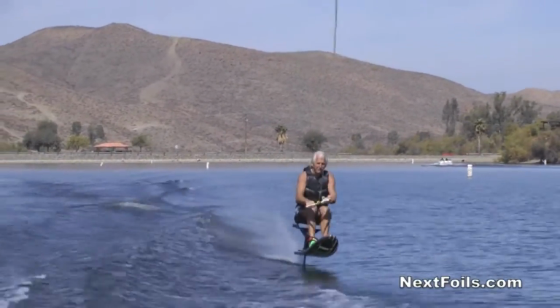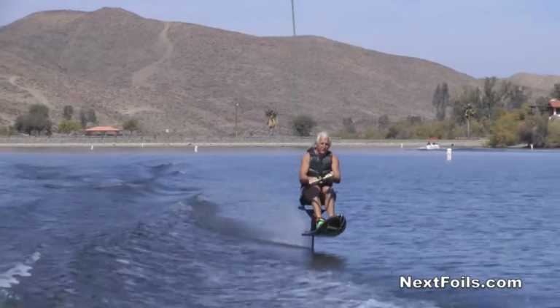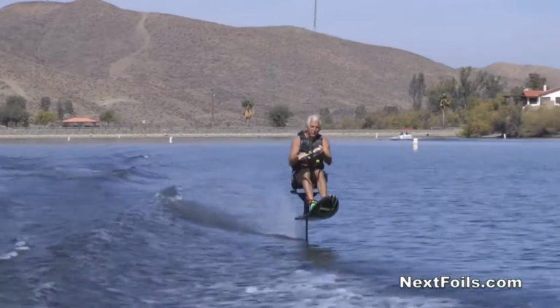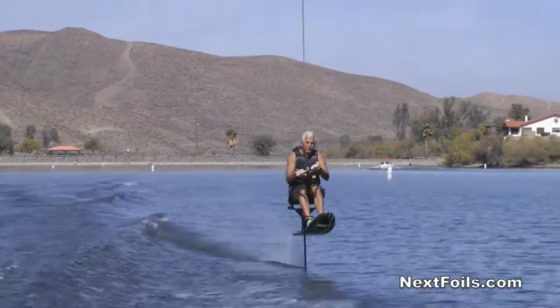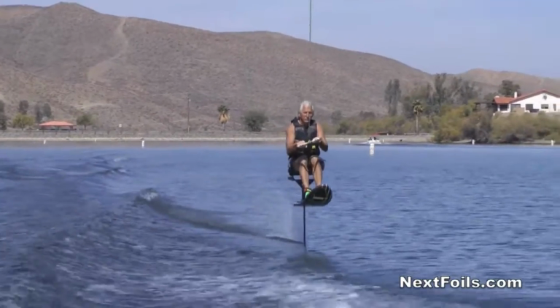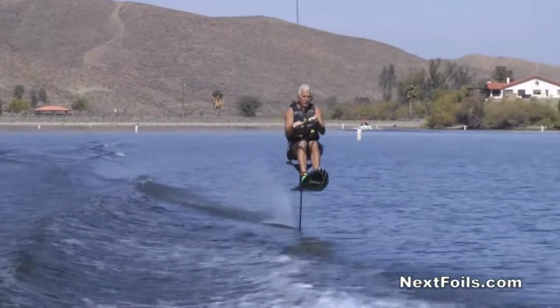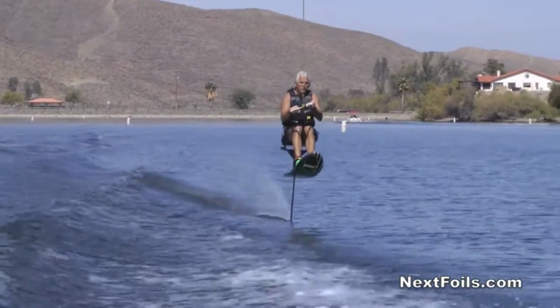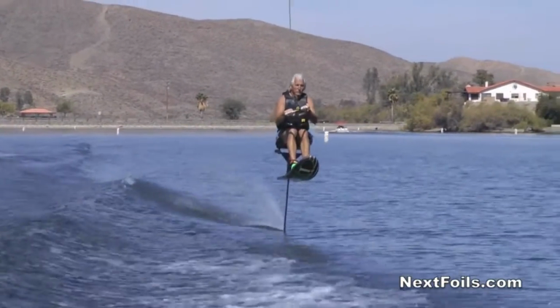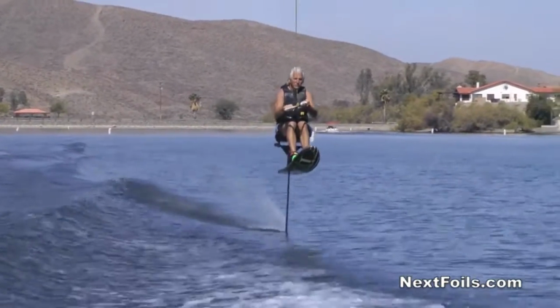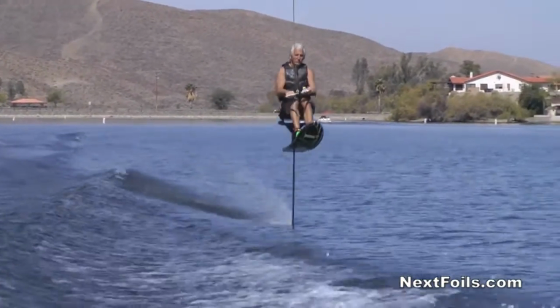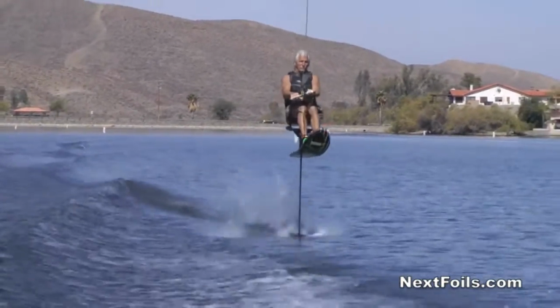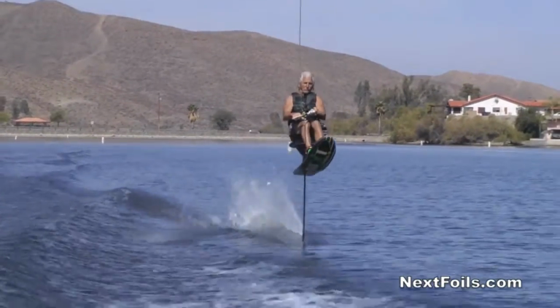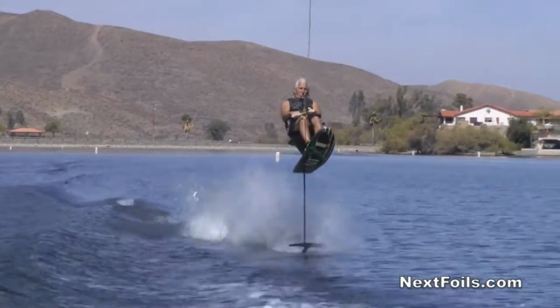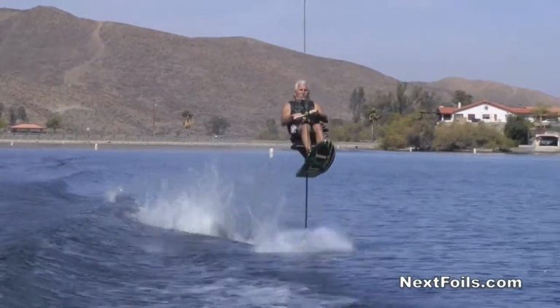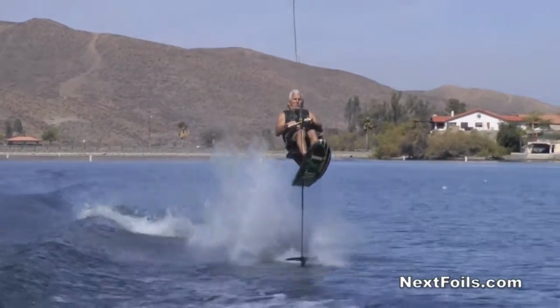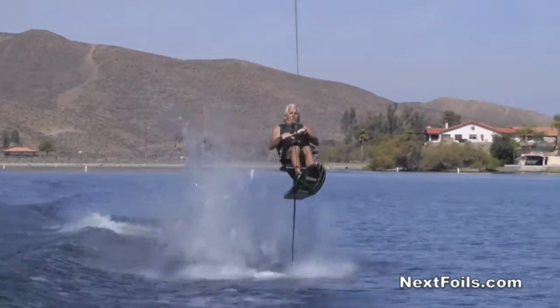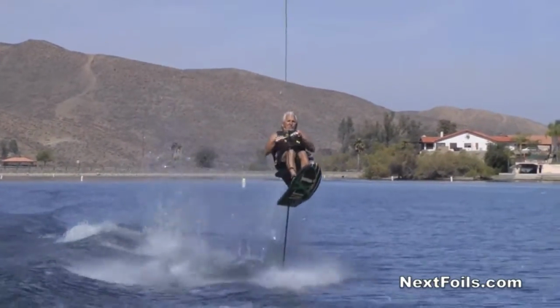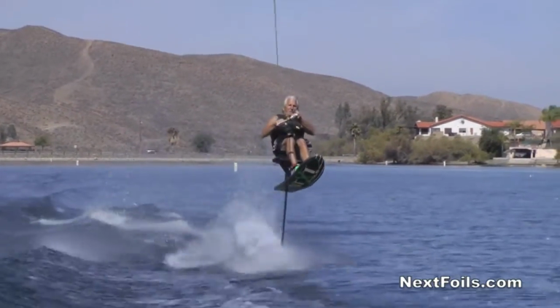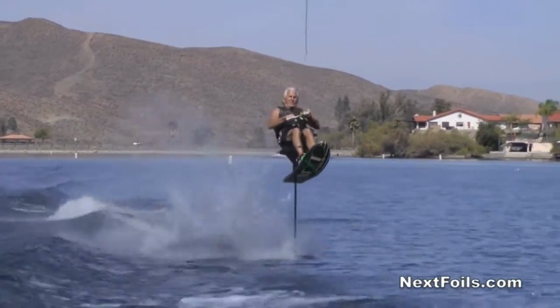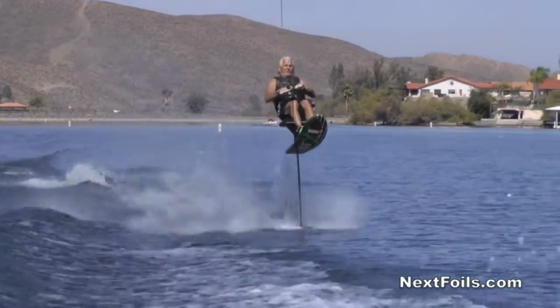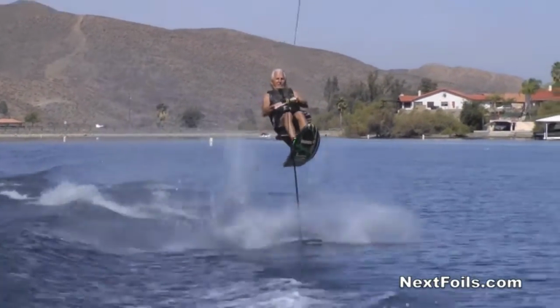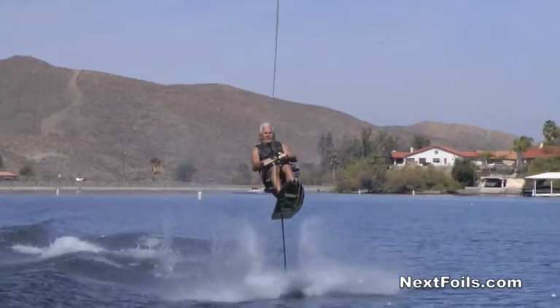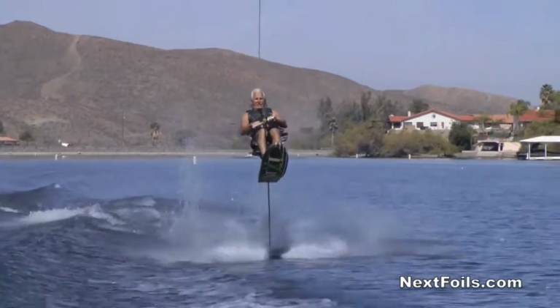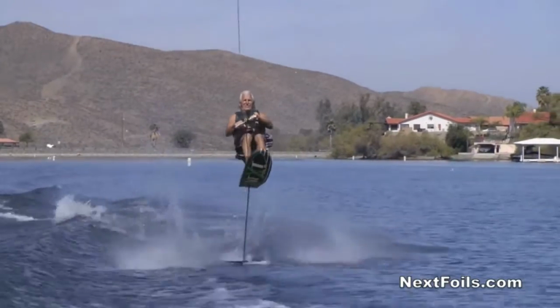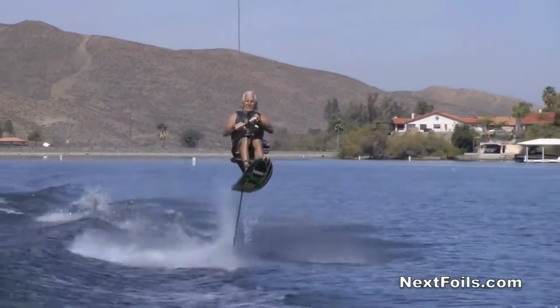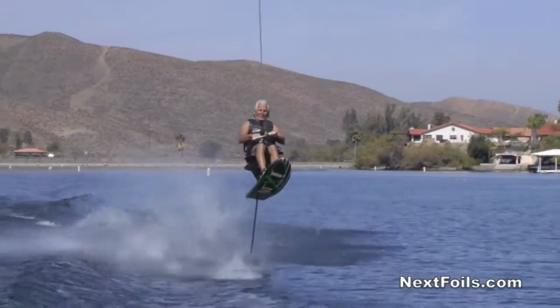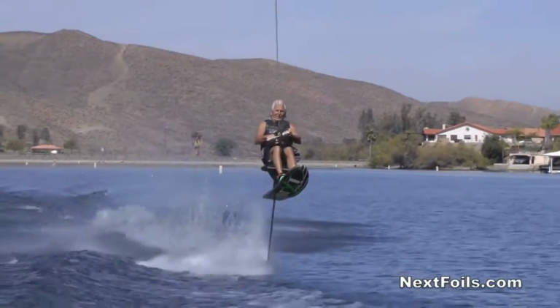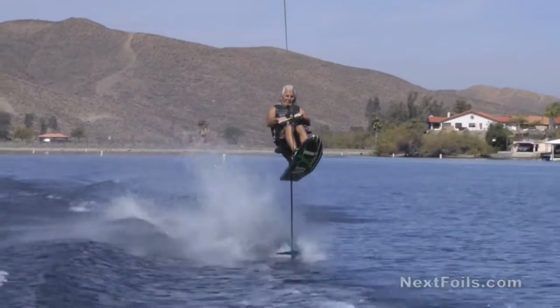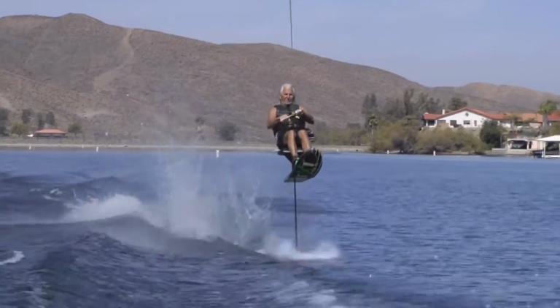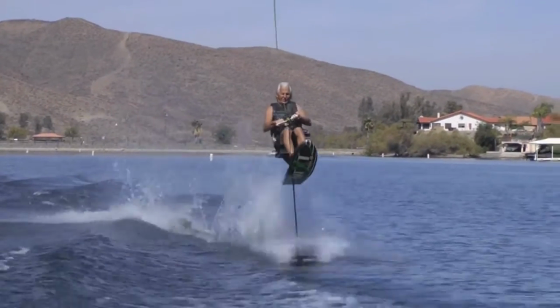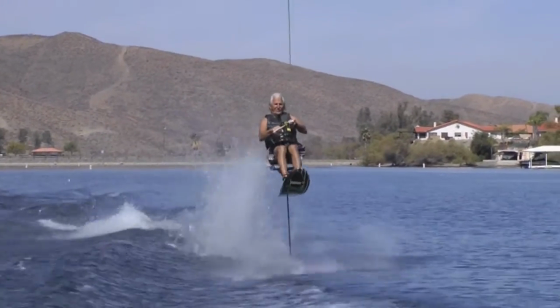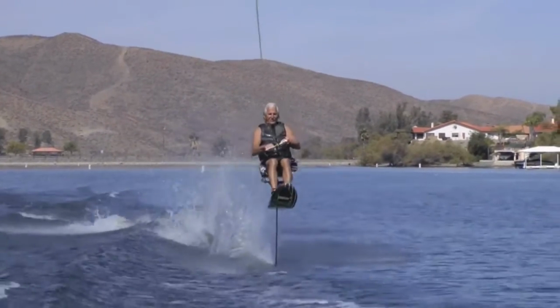Don't let up. Once you get that thing going, stay back. Keep that rope low and kind of pull it in a bit. It'll stay there. It's a good trick — it's fun.